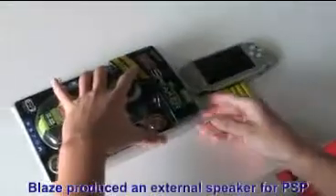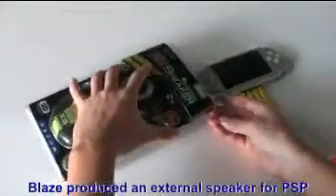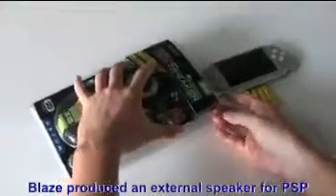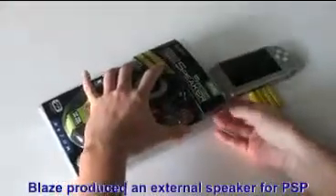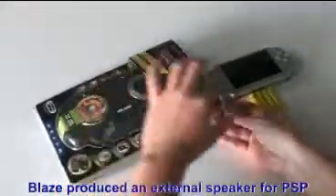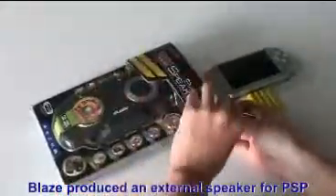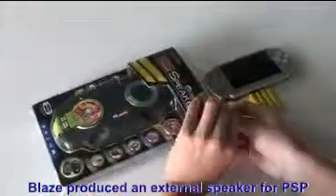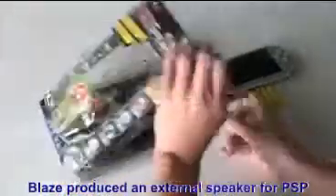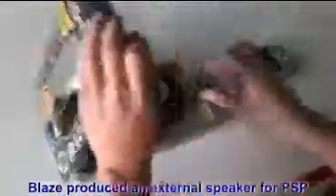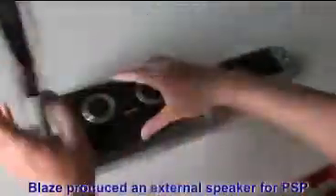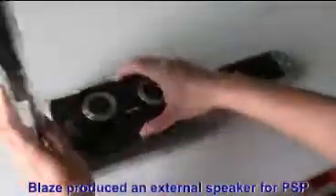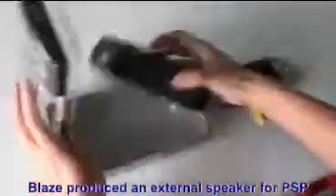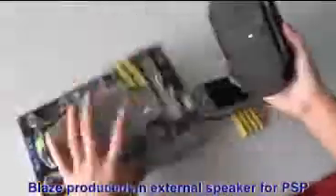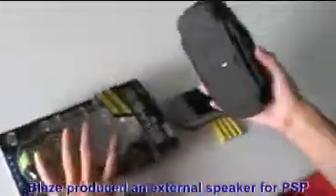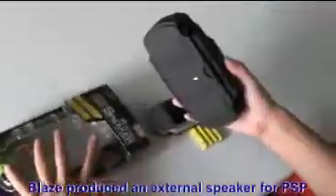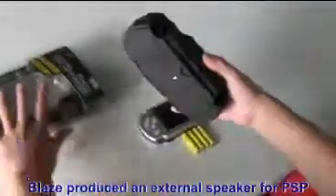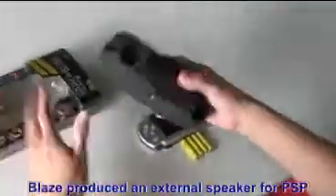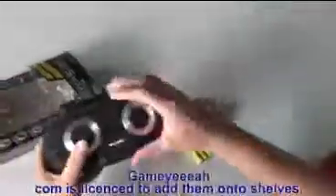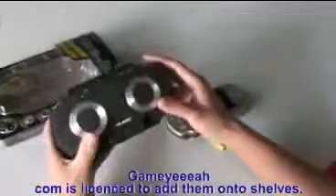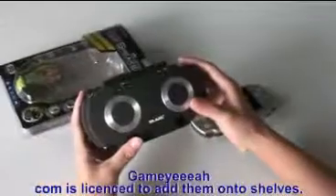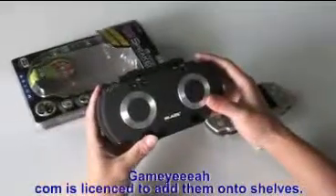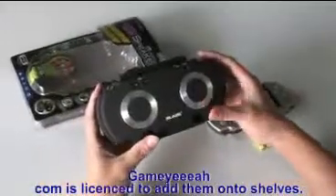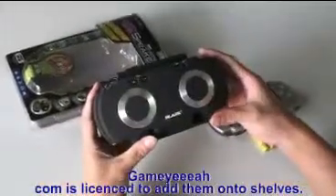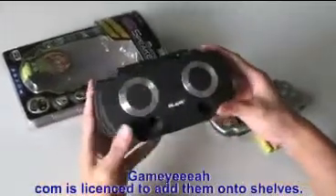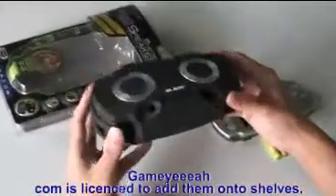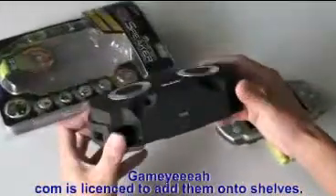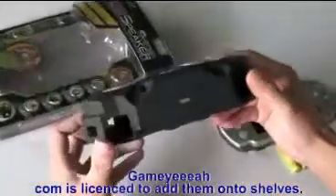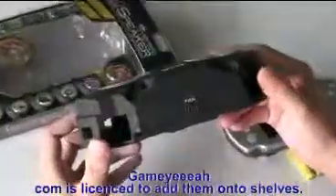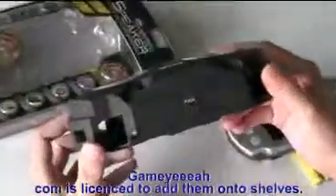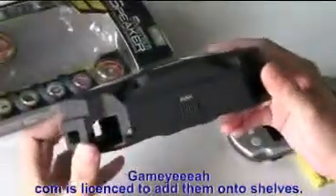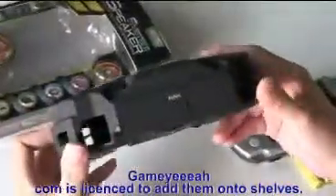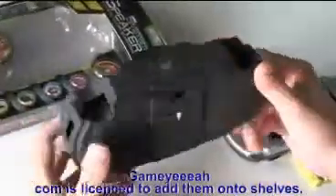Please produced an external speaker for PSP. GameYay.com is licensed to add them onto shelves.